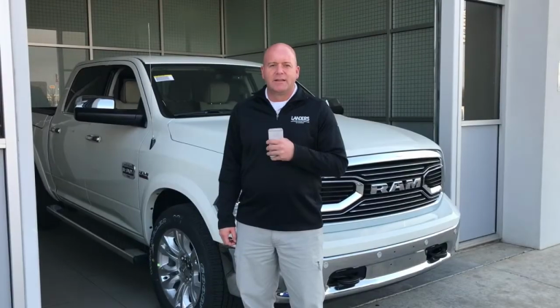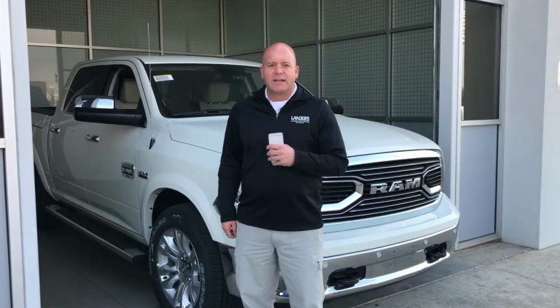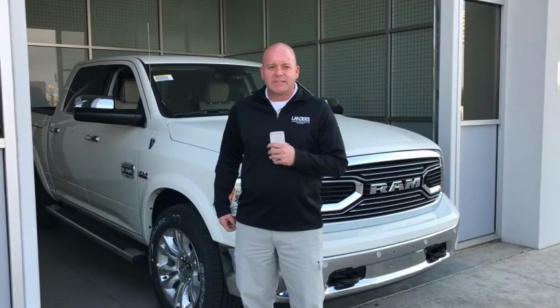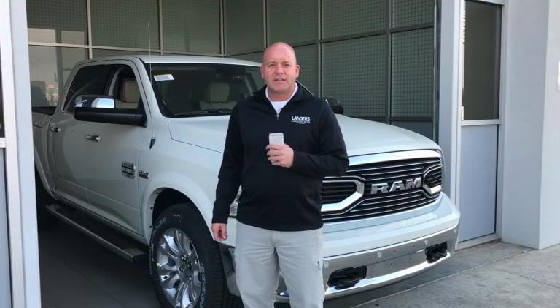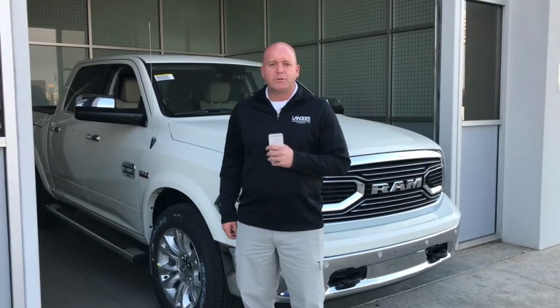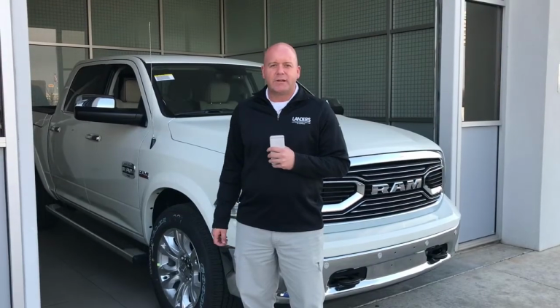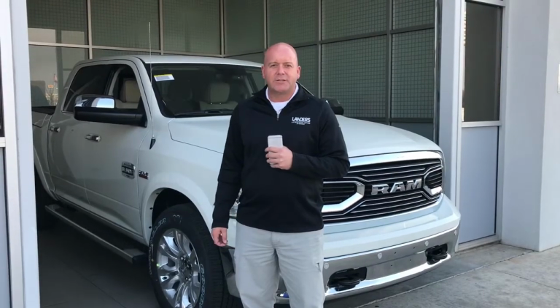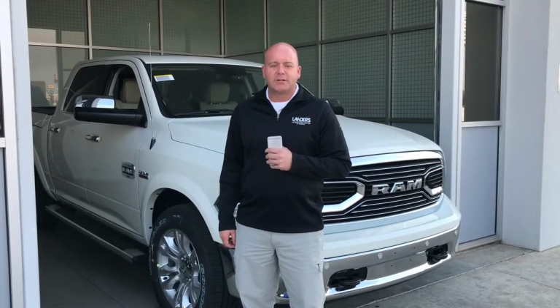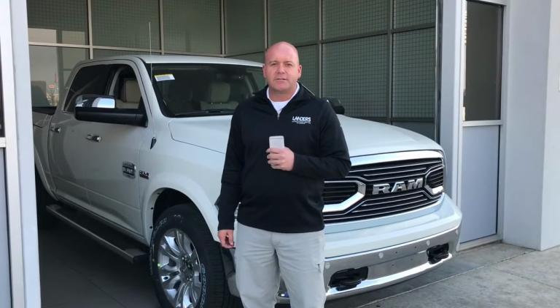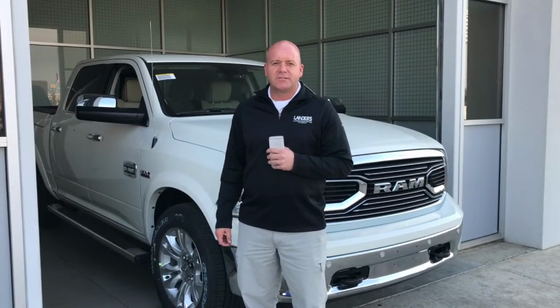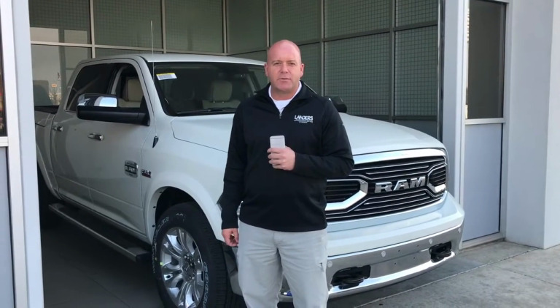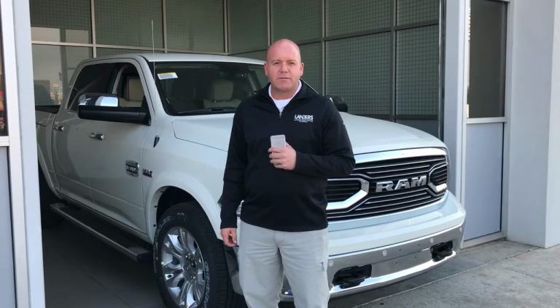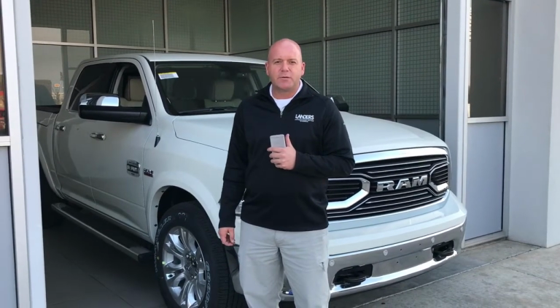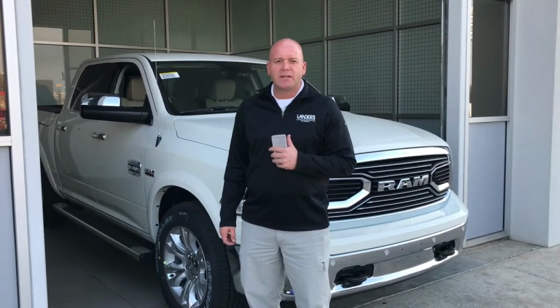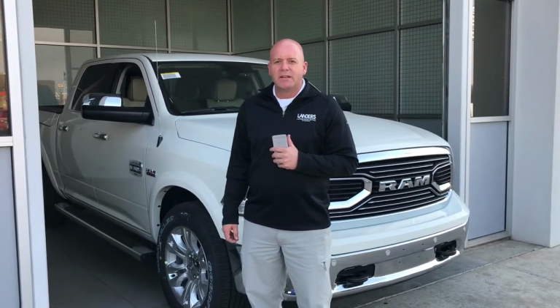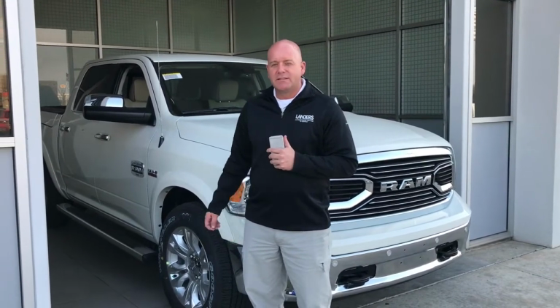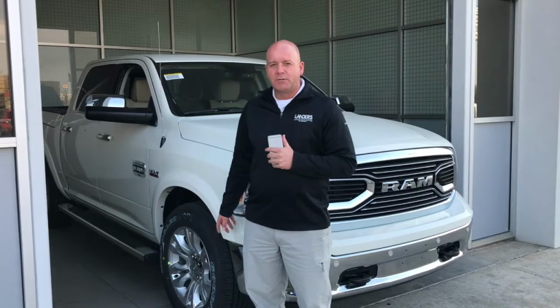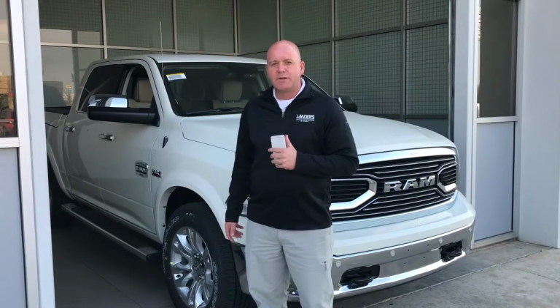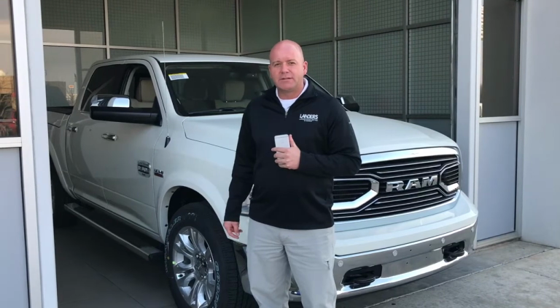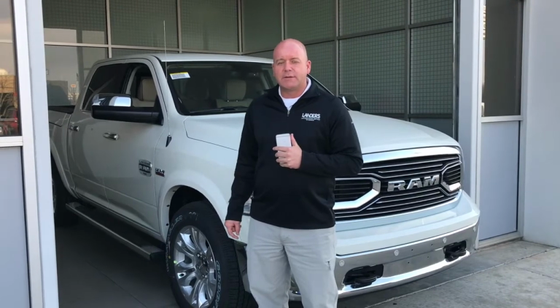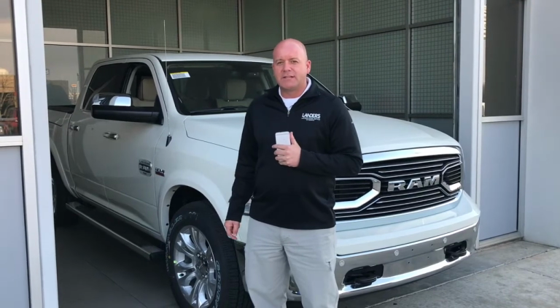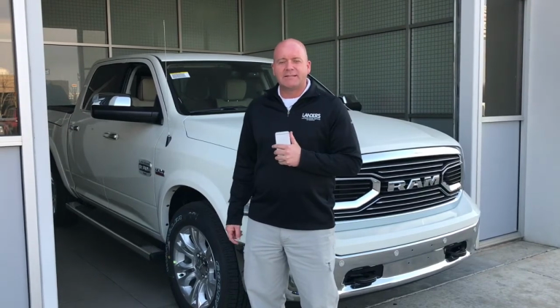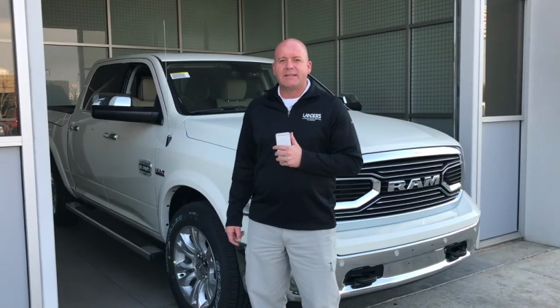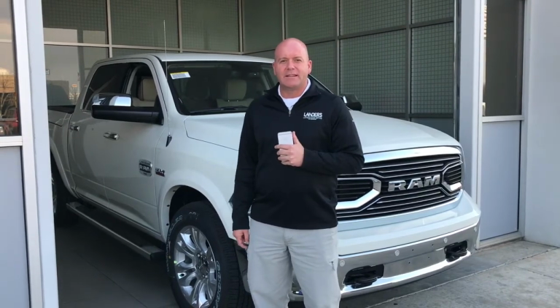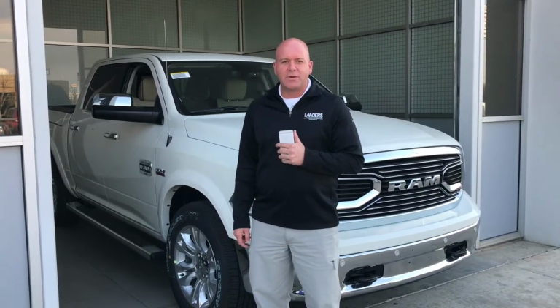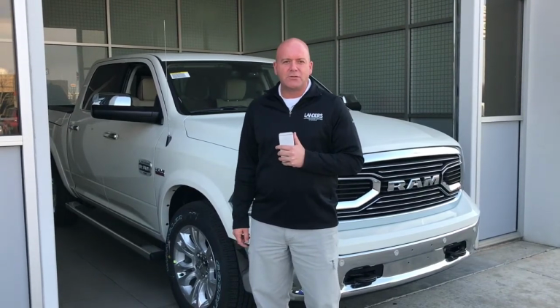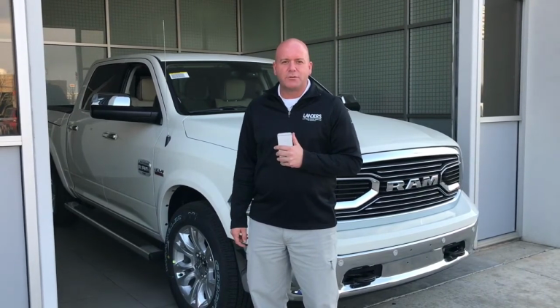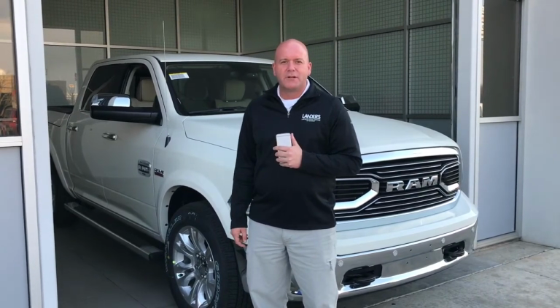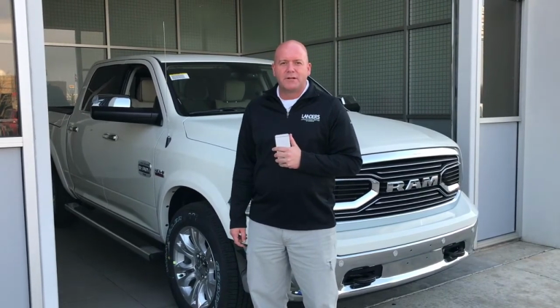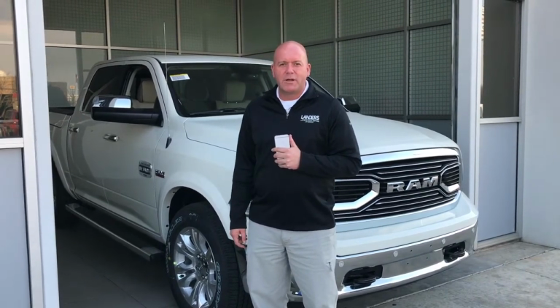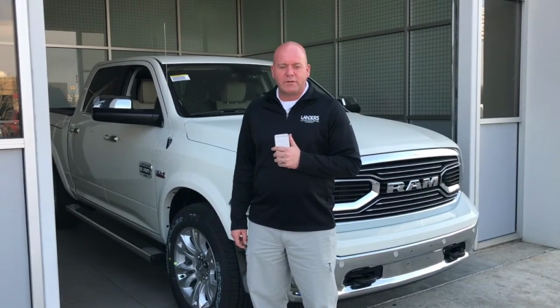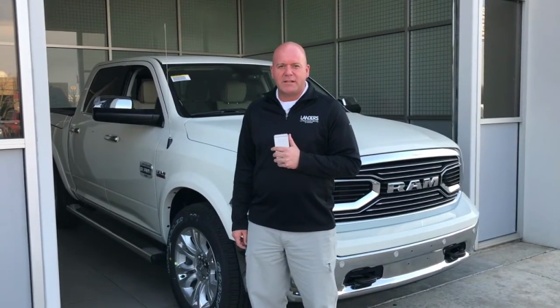Hey guys, this is Kendall. We're here at Landers Chrysler Dodge Jeep and Ram of Norman, and today we're going to be looking at the 2018 Laramie Longhorn Ram 1500.